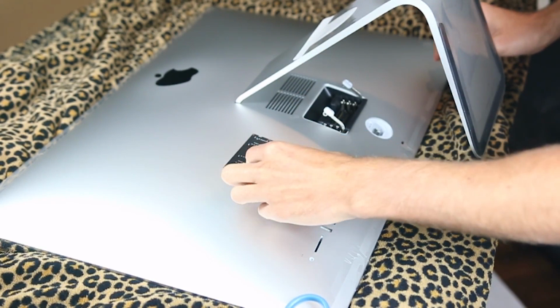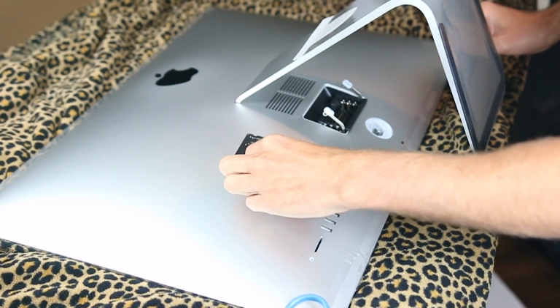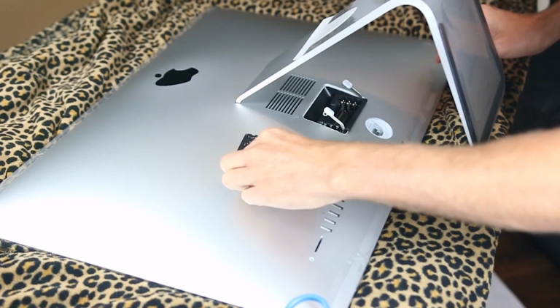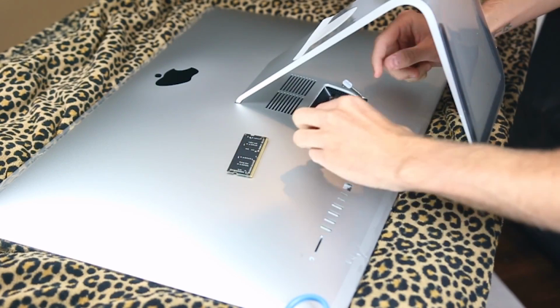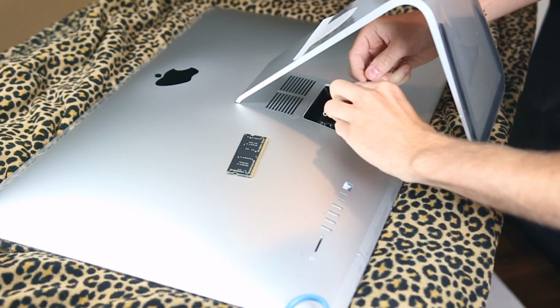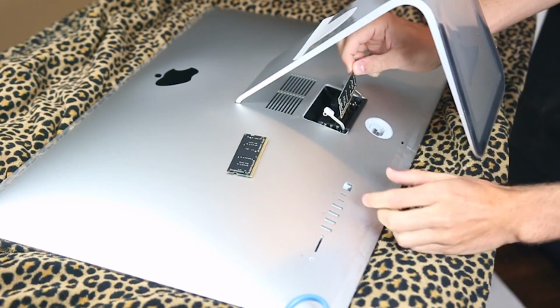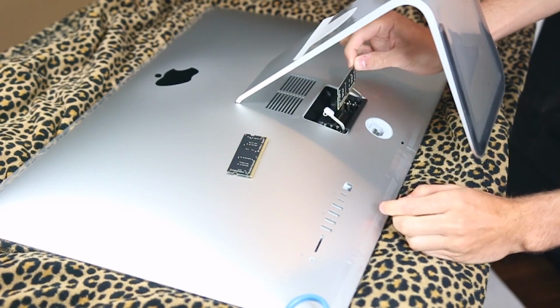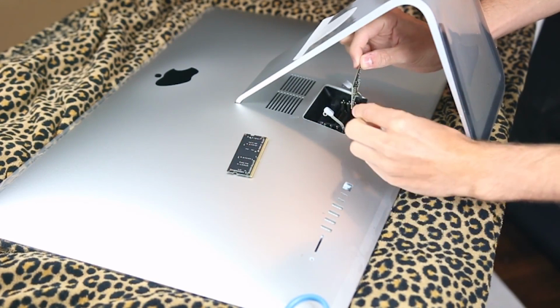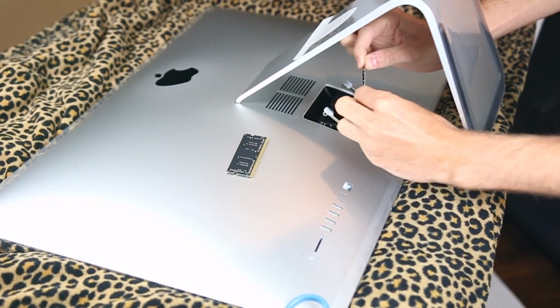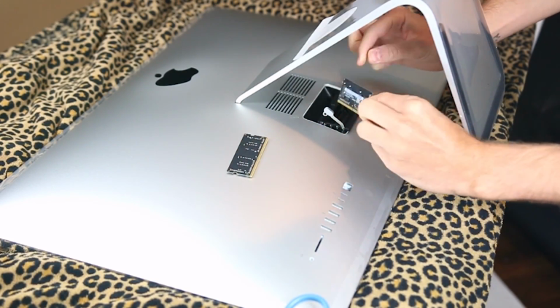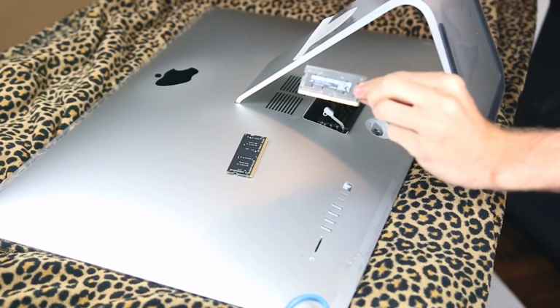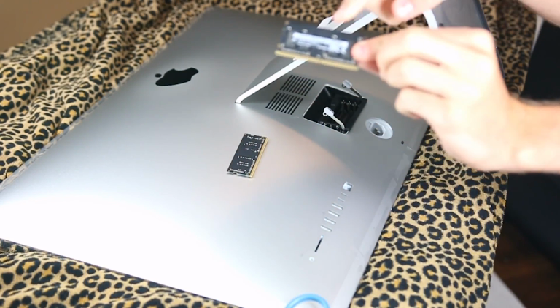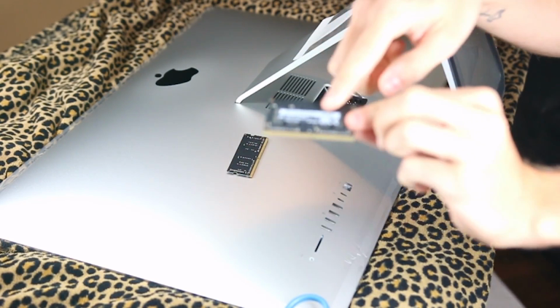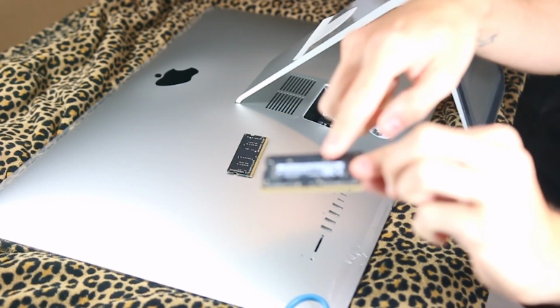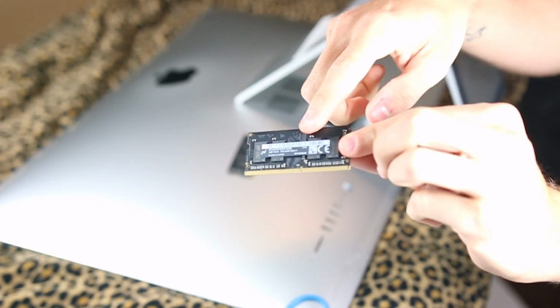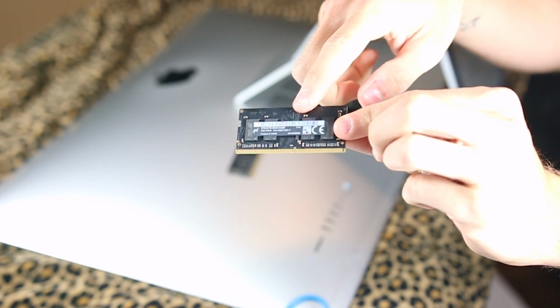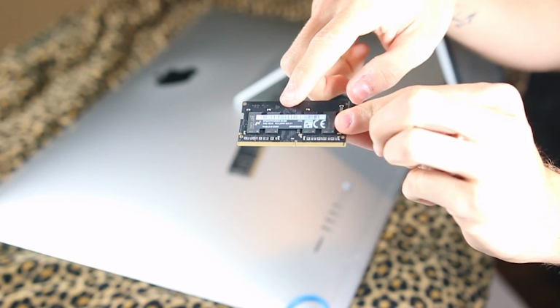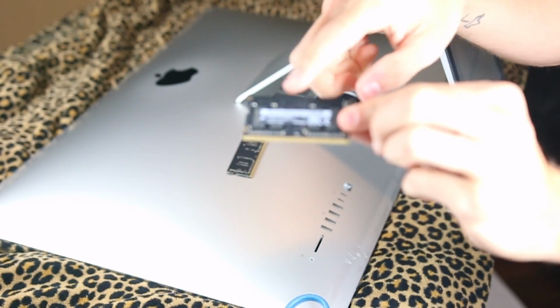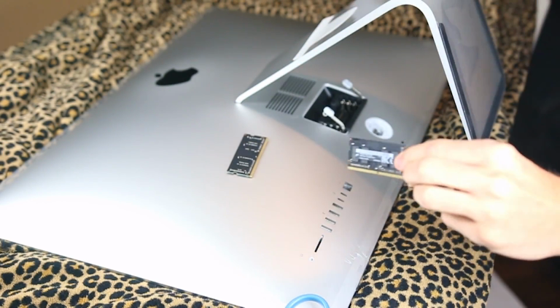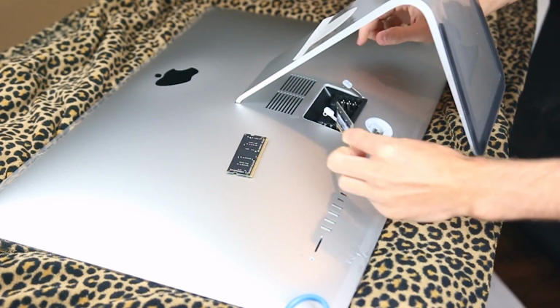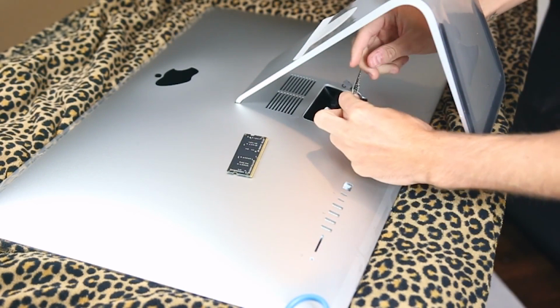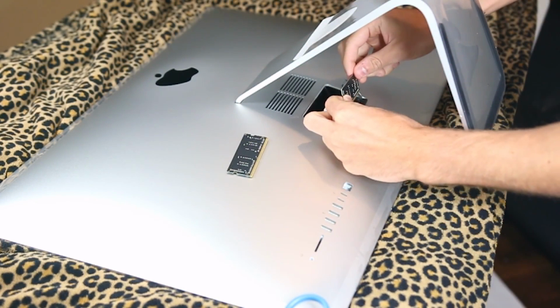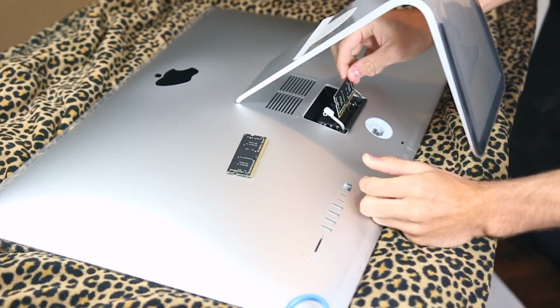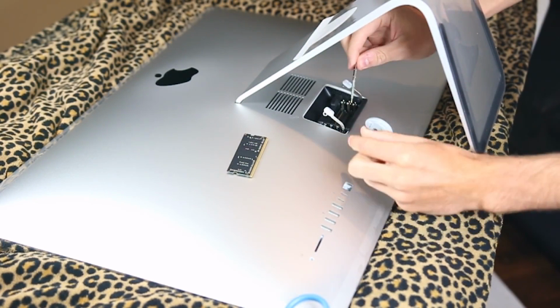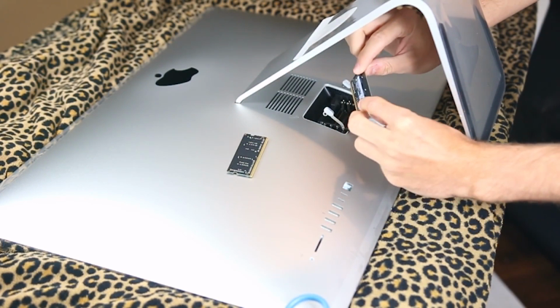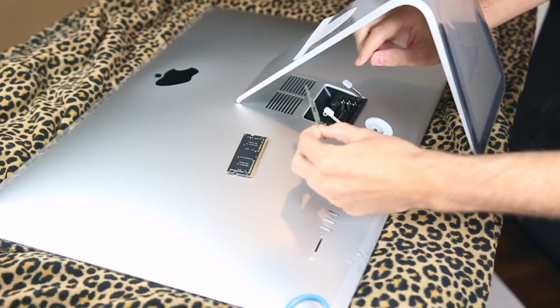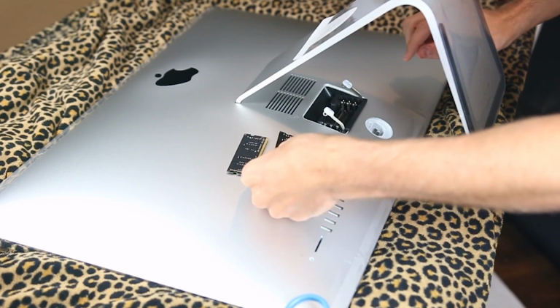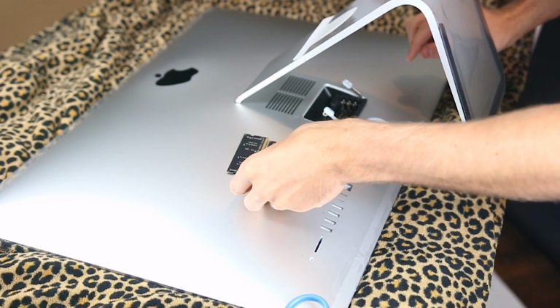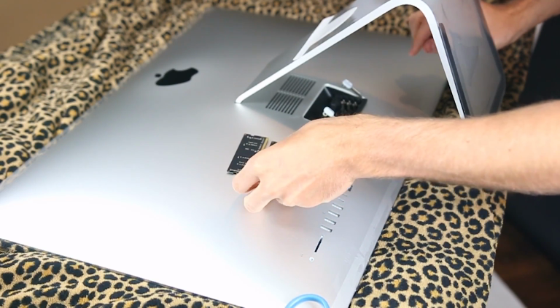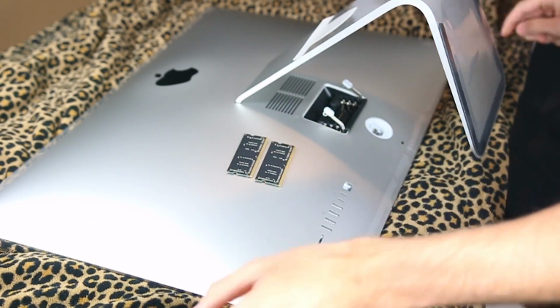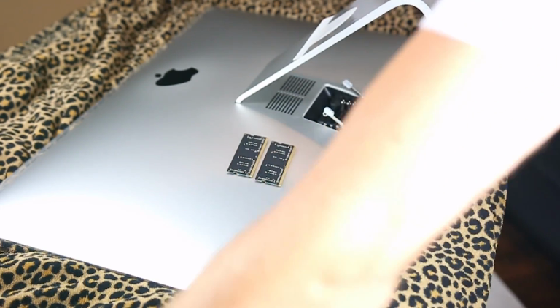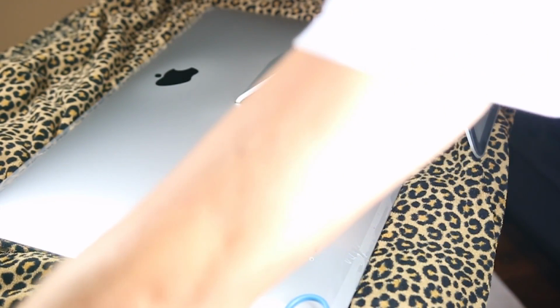So as you can see, I pulled it out. It came out this way — you can see that the barcode and everything was face up towards the Apple side. So I'm going to do the same thing with the new ones I just purchased.